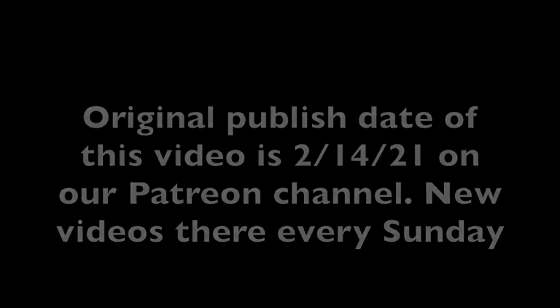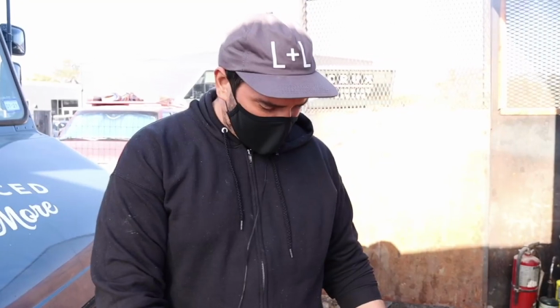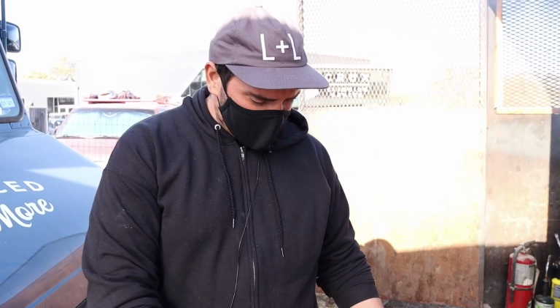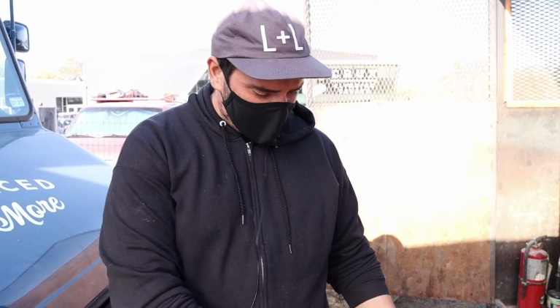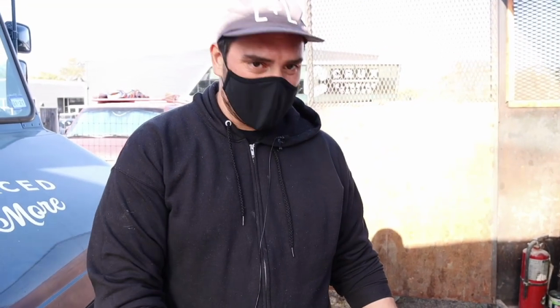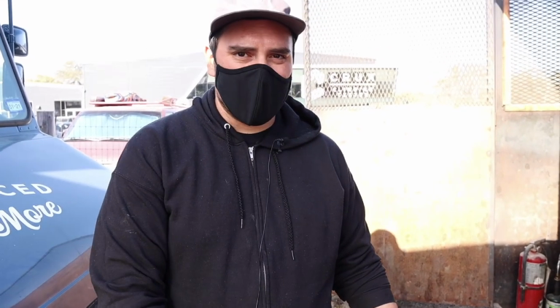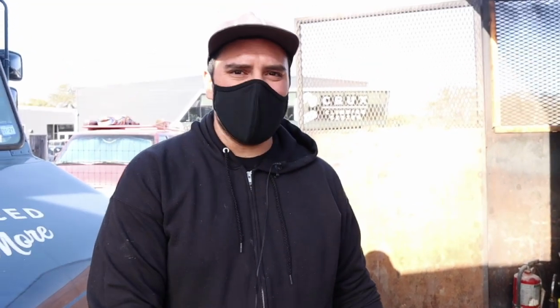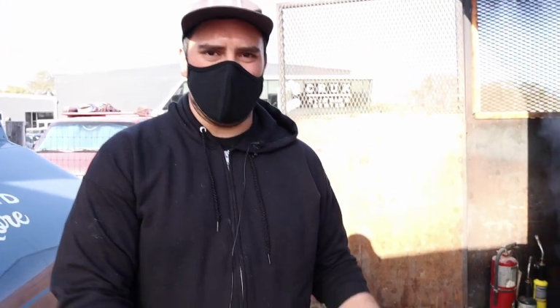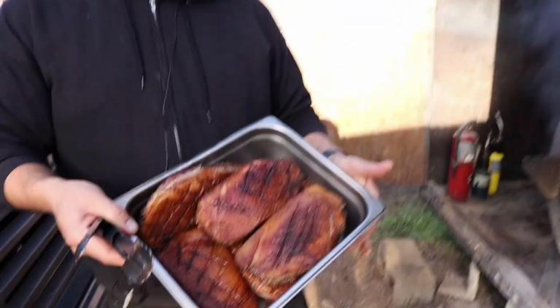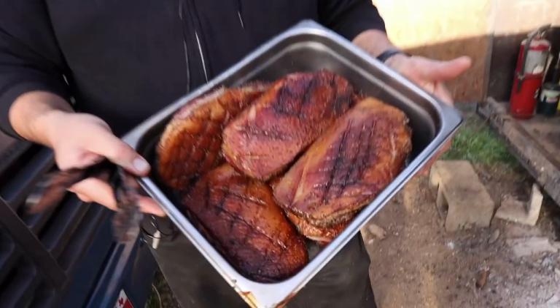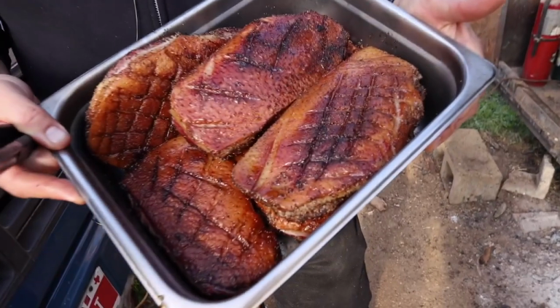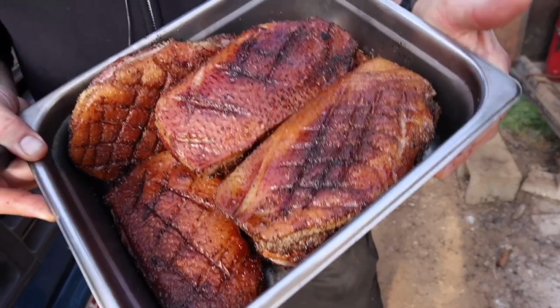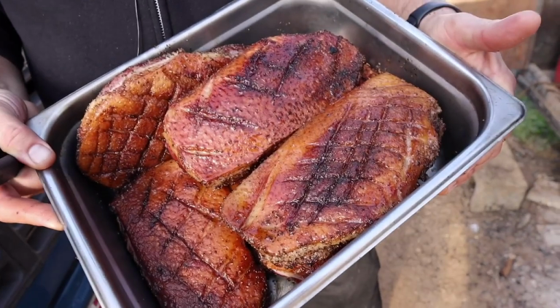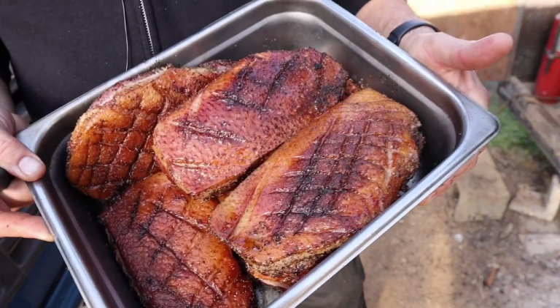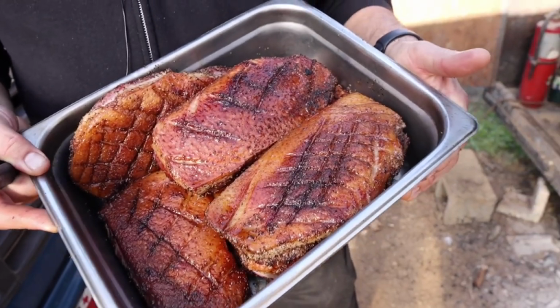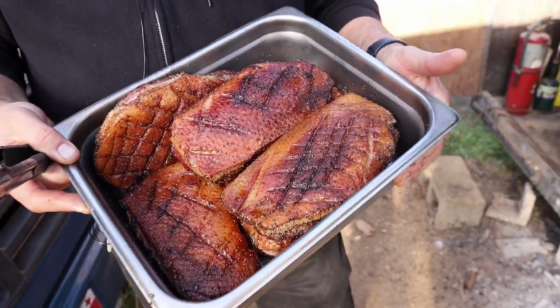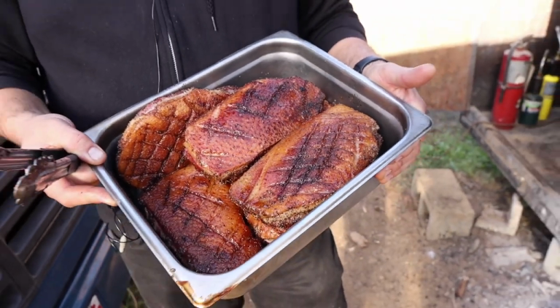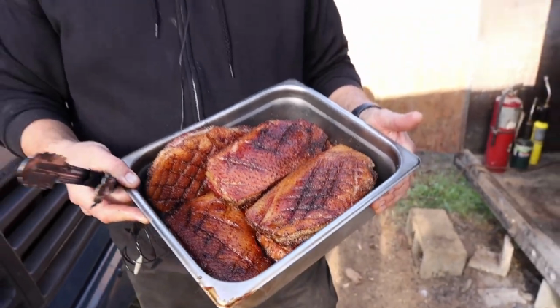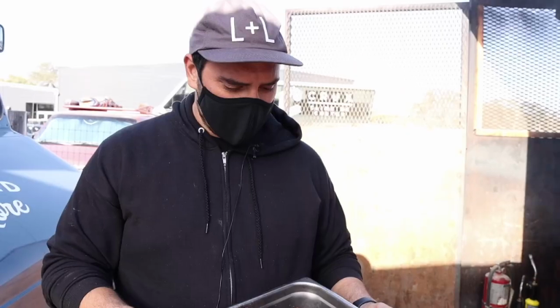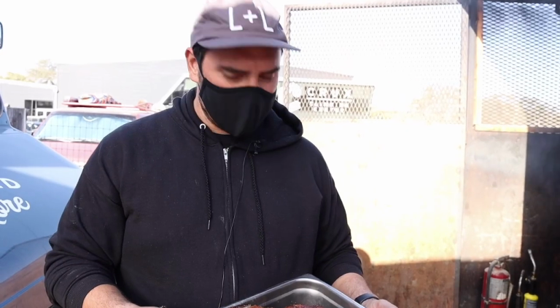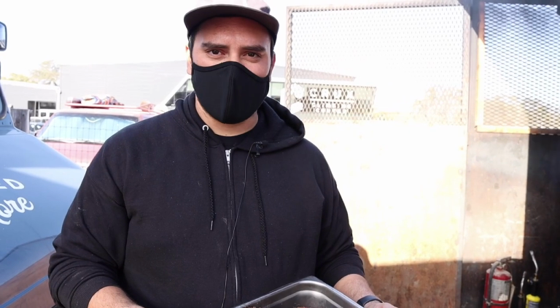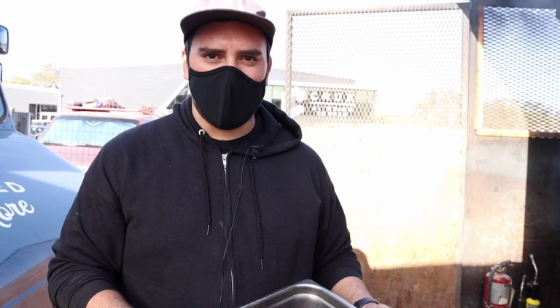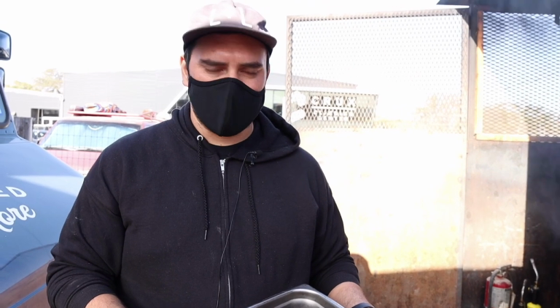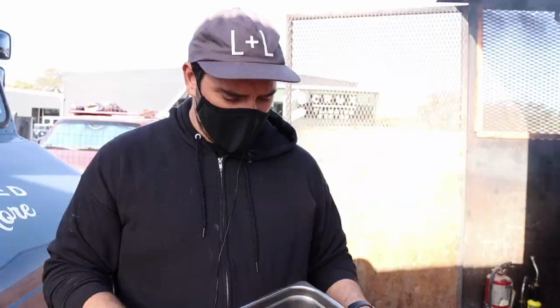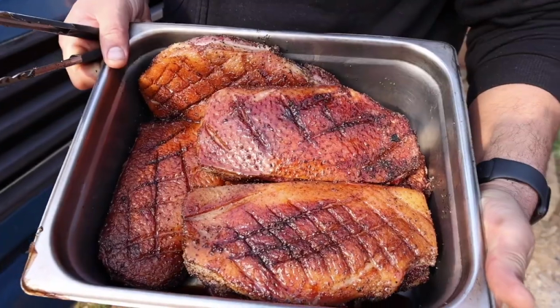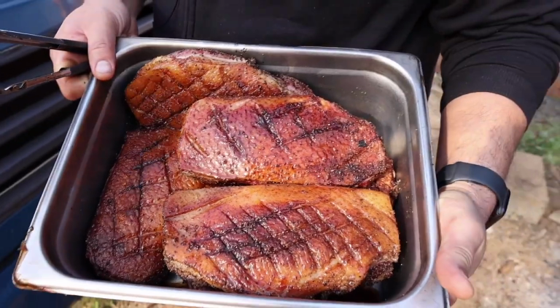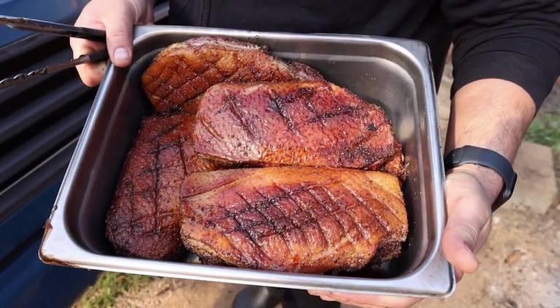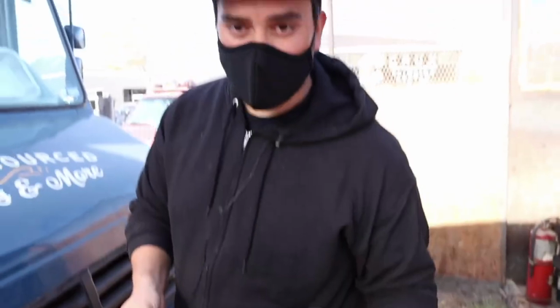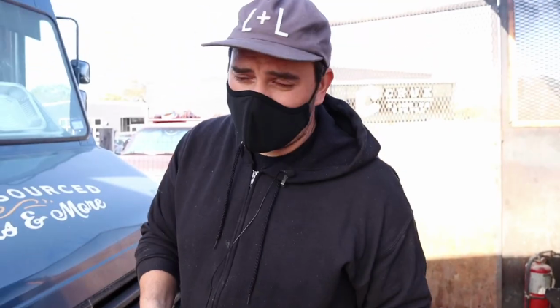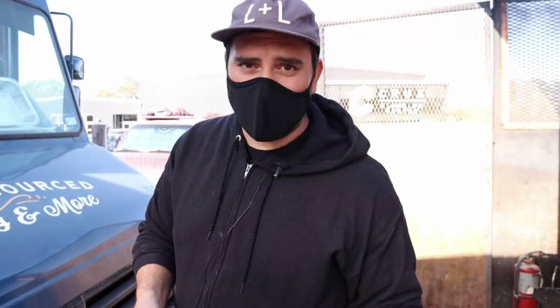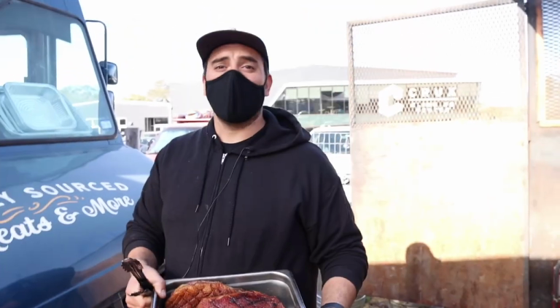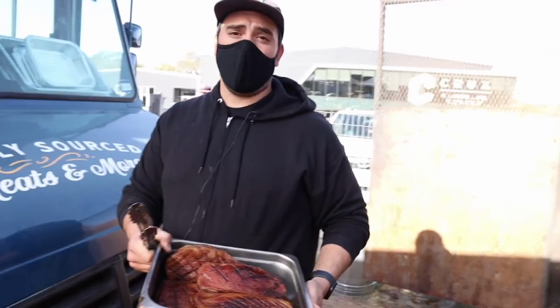These duck breasts are enormous — almost a pound and a half, two pounds each. The ducks we get from Sebastian are awesome. We're going to slice them up rare, pair them with foie gras if you want. We're going duck wild.